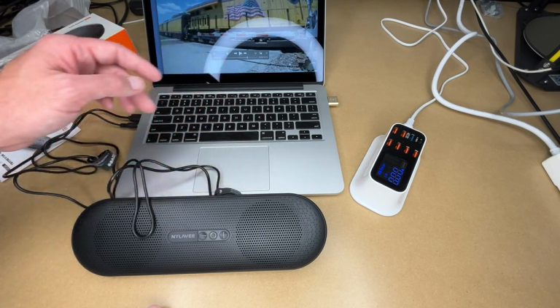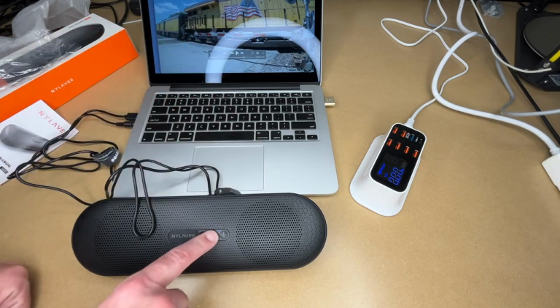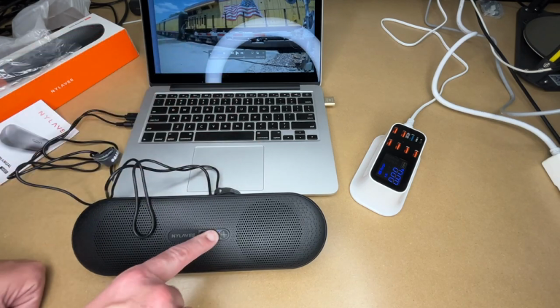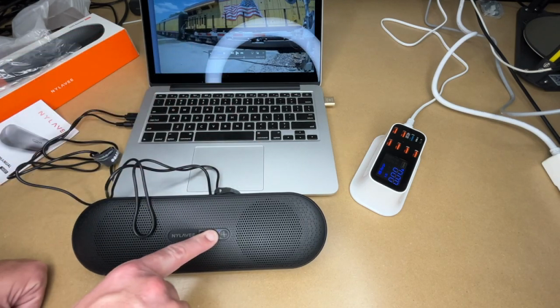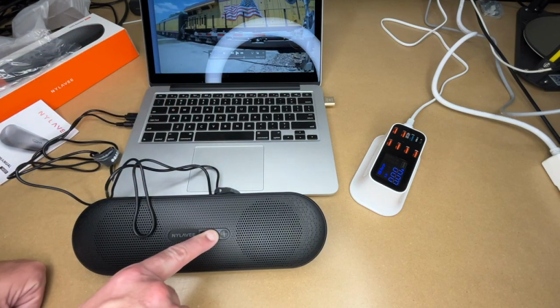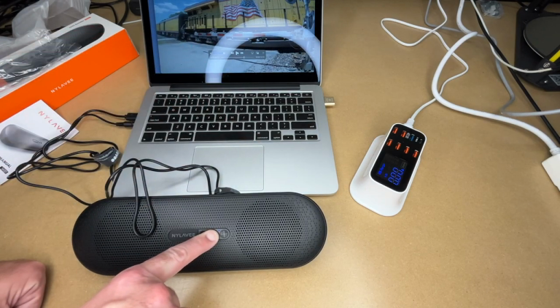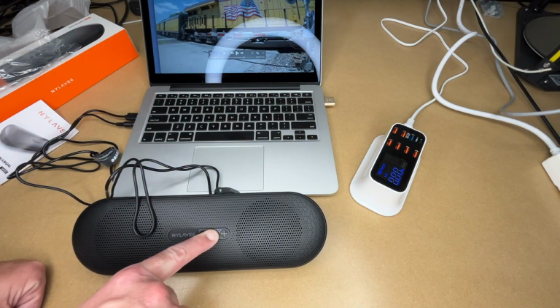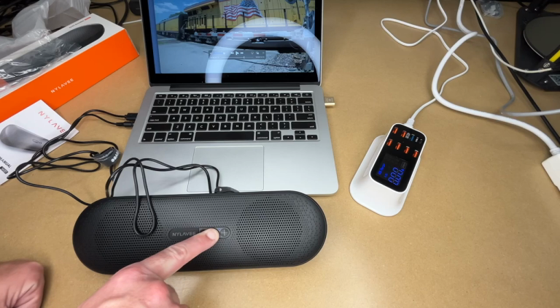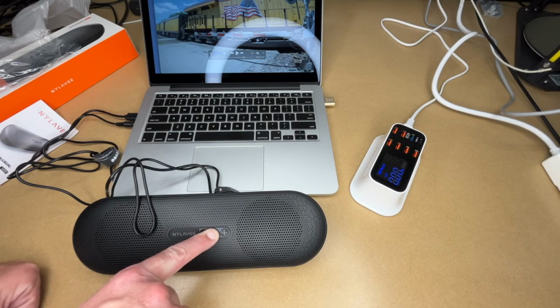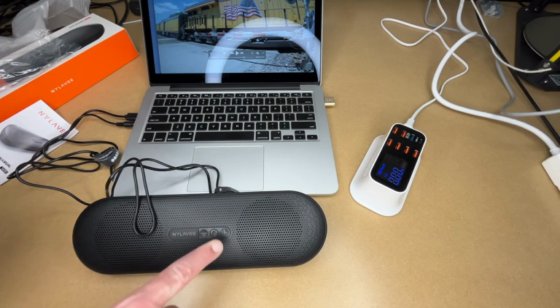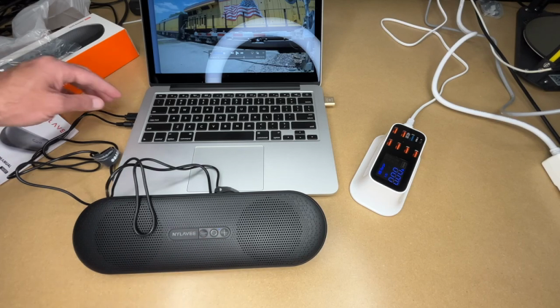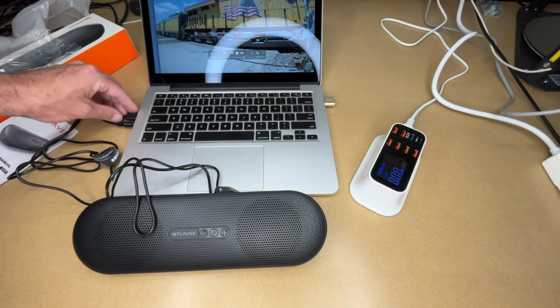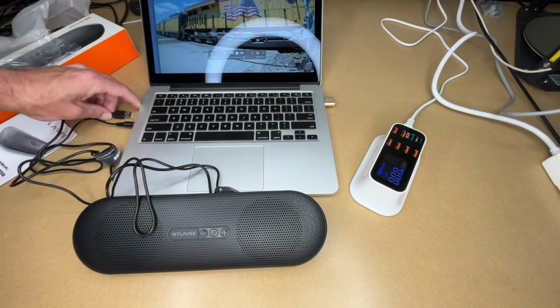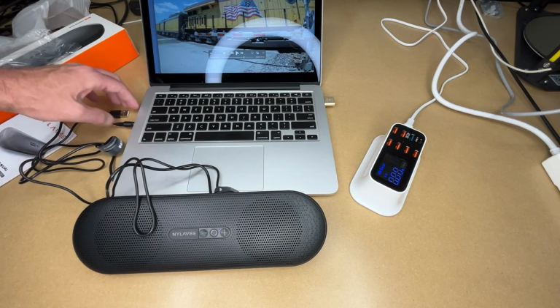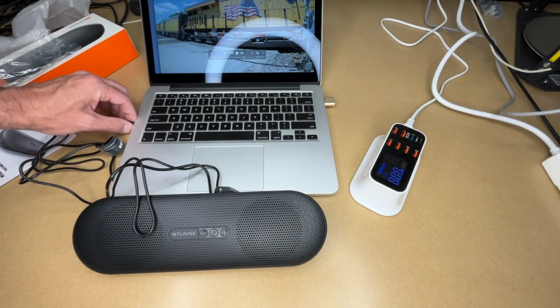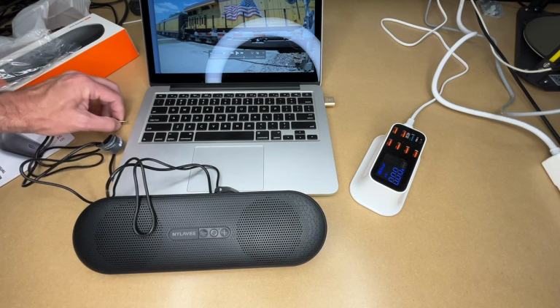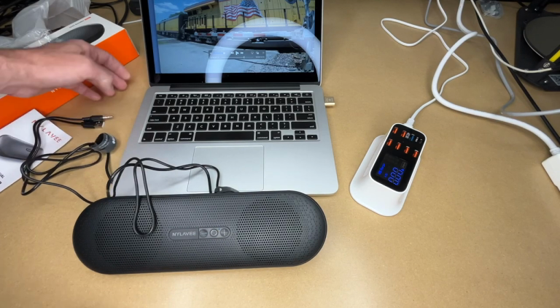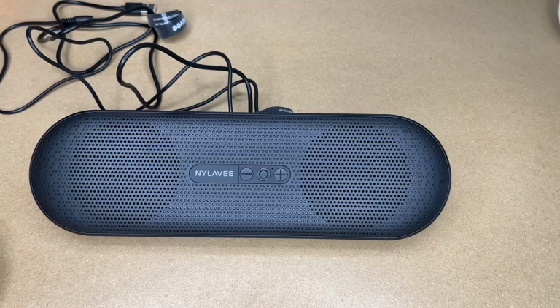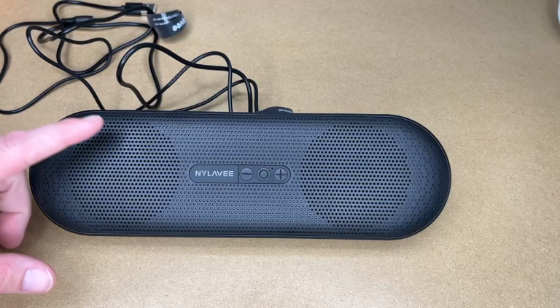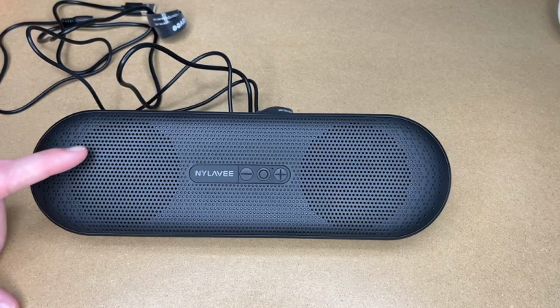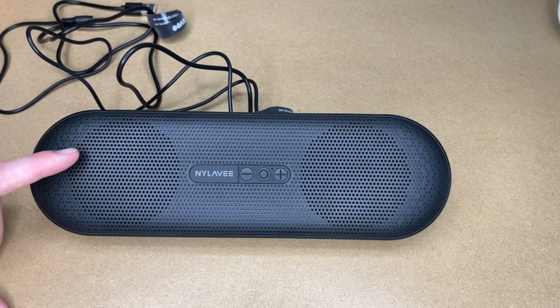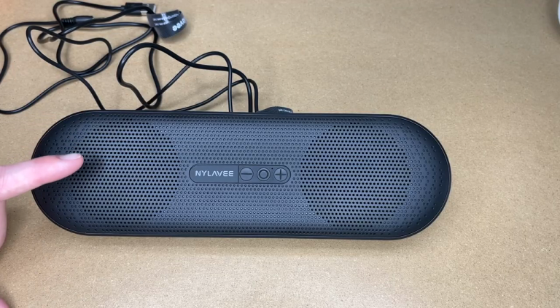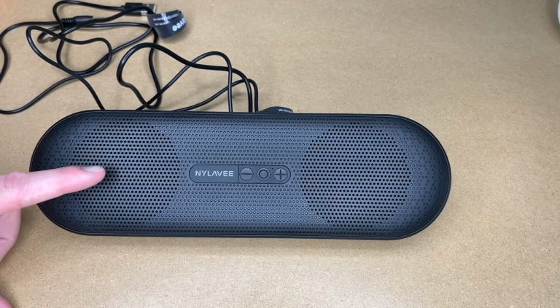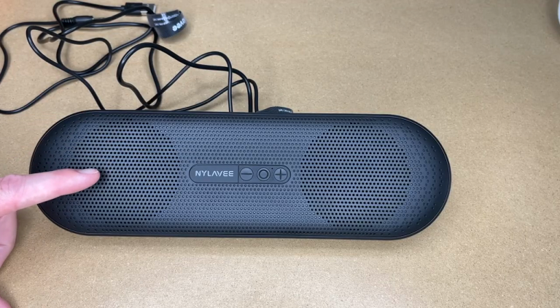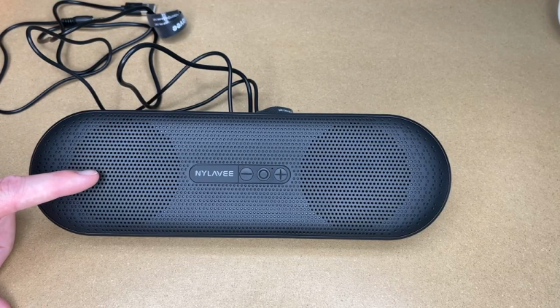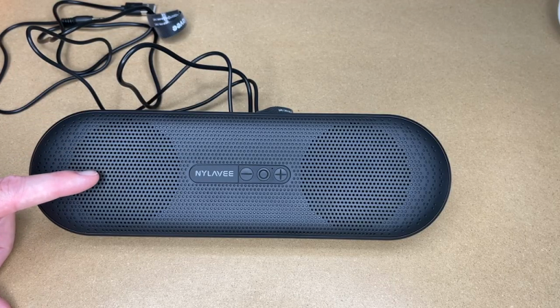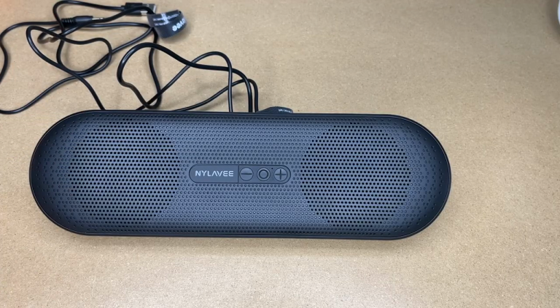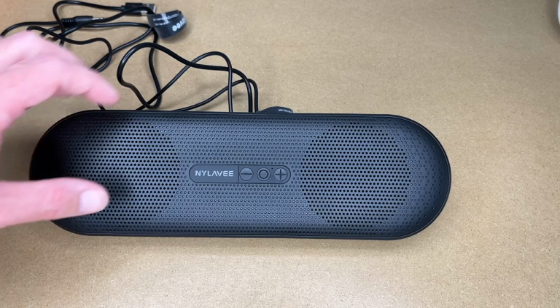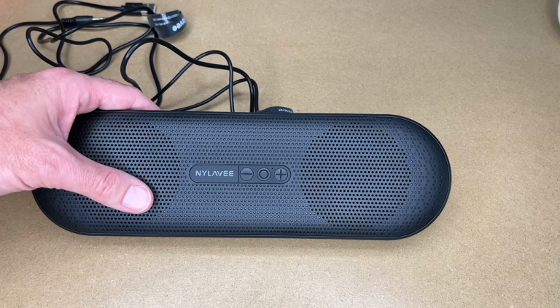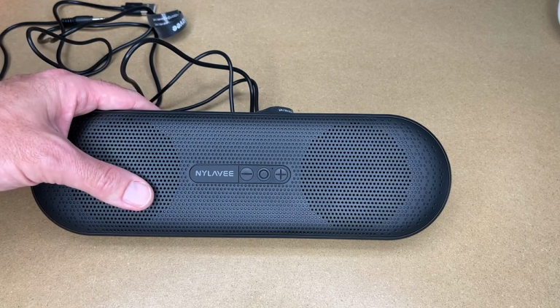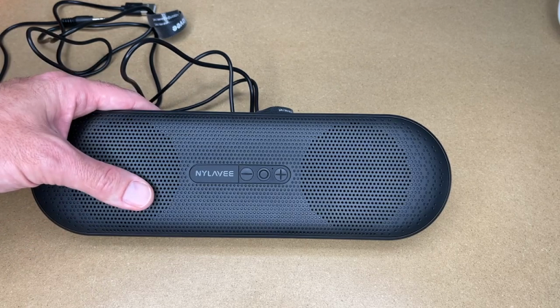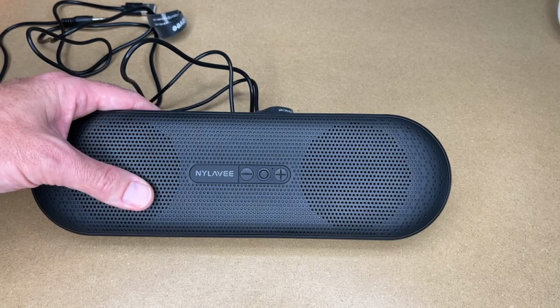When I'm done I'll turn it off and pull those cables out. So that's the Nyla V mini PC sound bar.